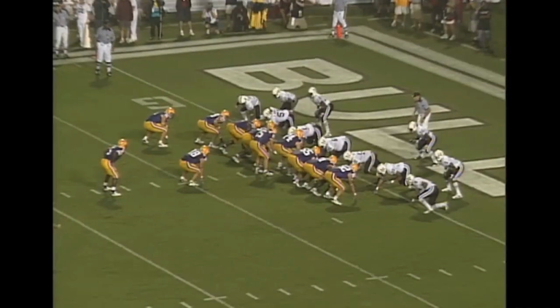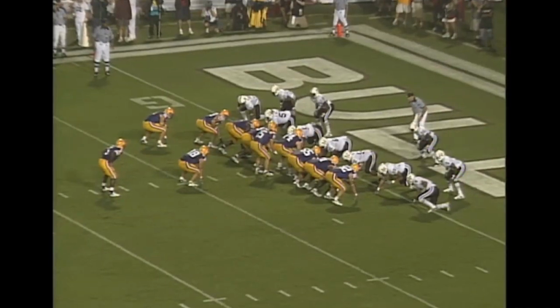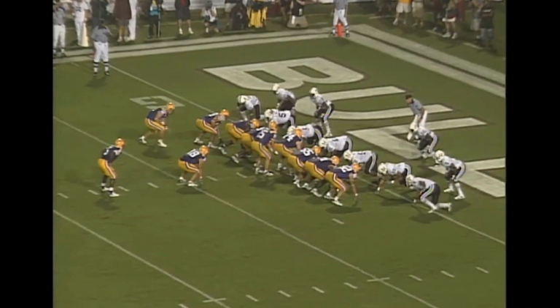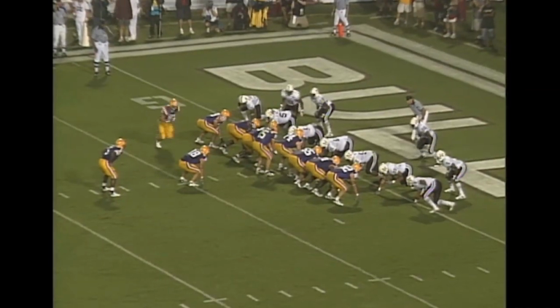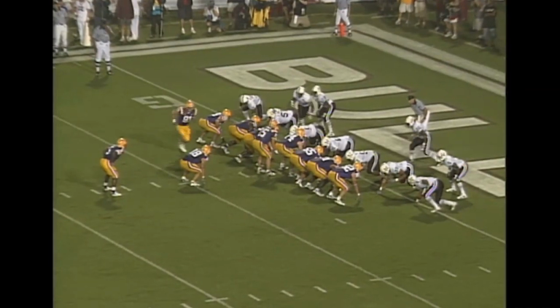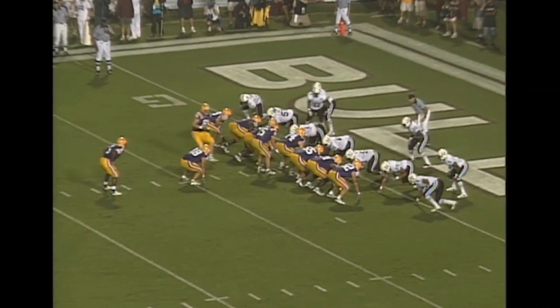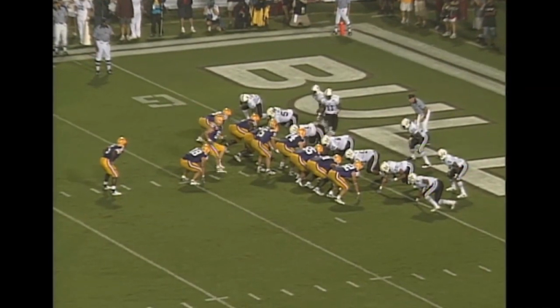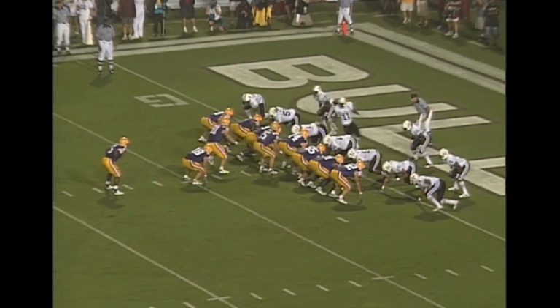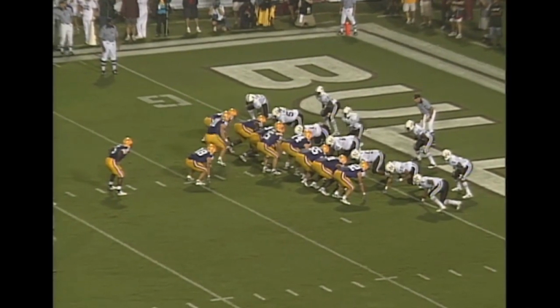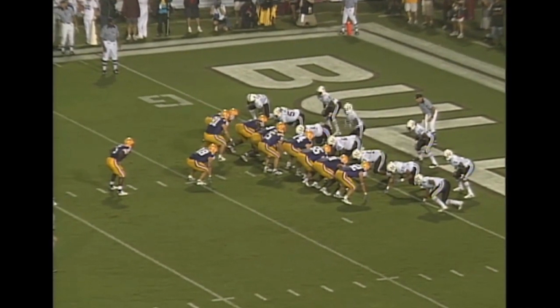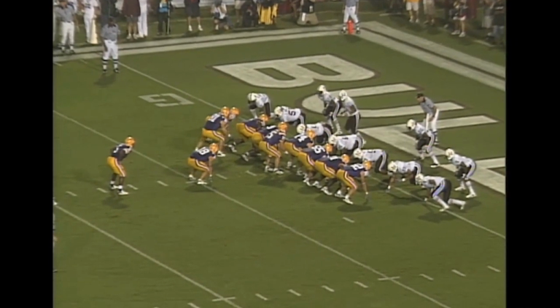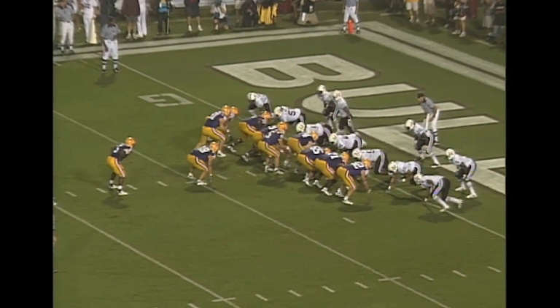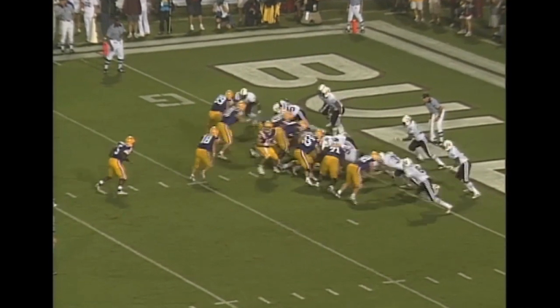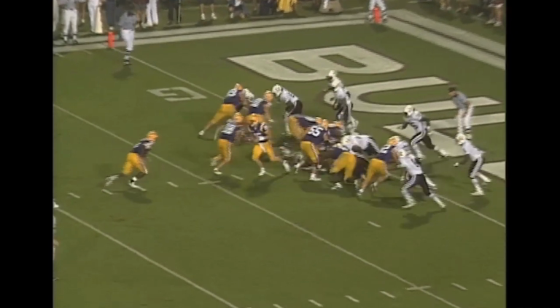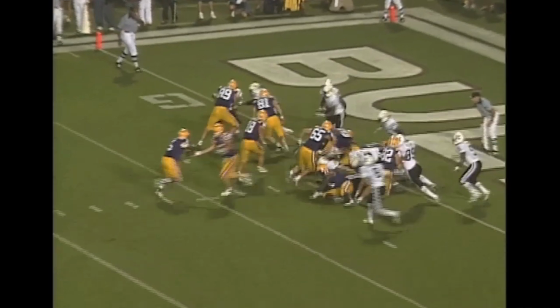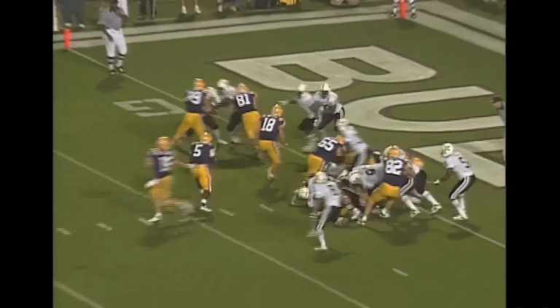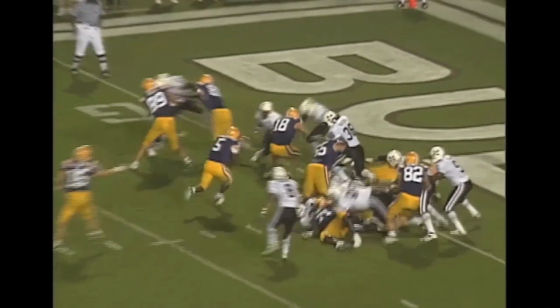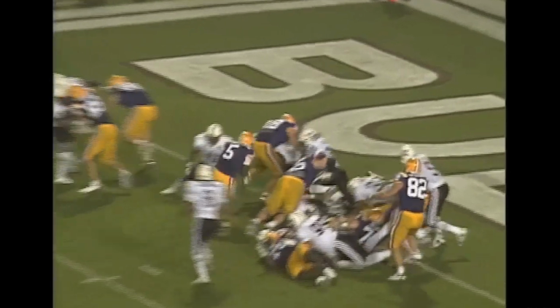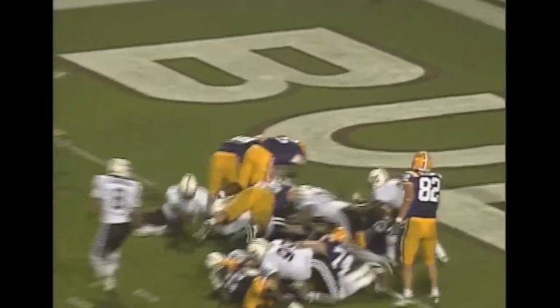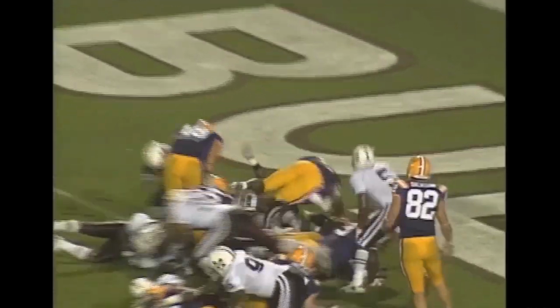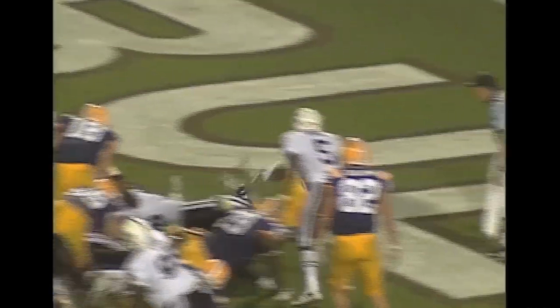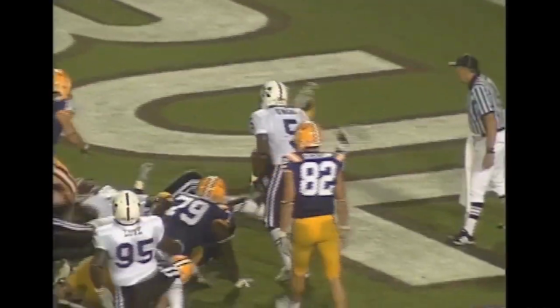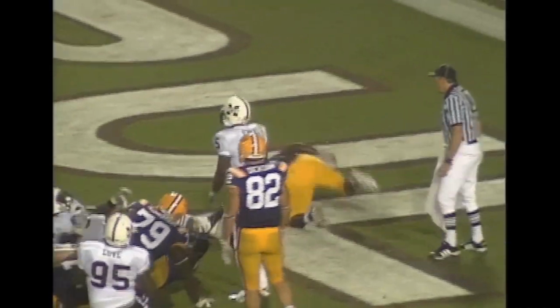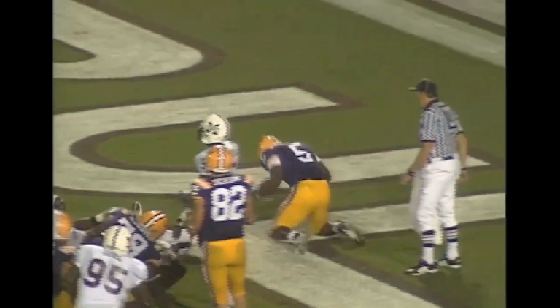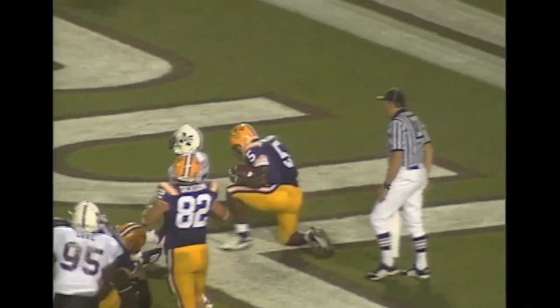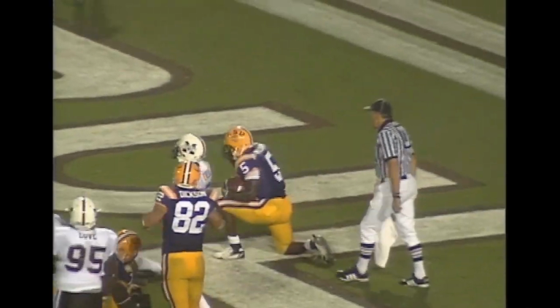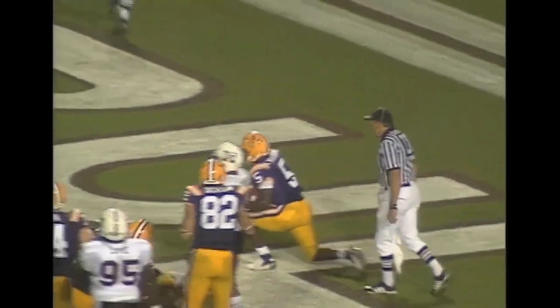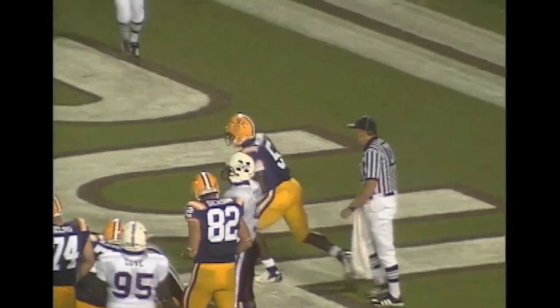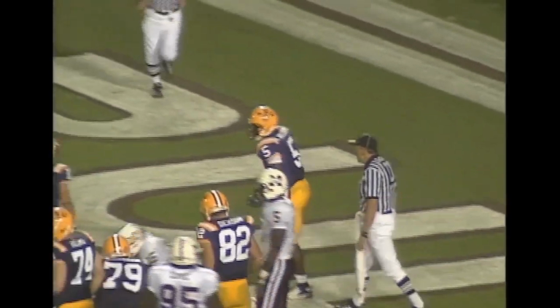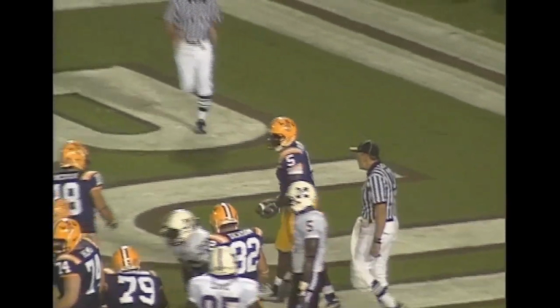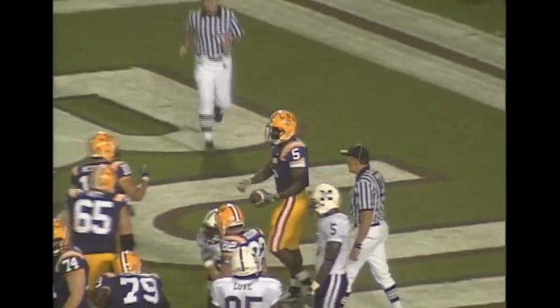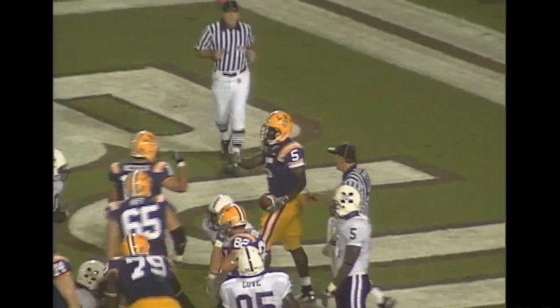I formation. Man in motion coming to the near side. Flynn hands off. This is Keelan Williams, and he's in for a touchdown over the offensive left side.